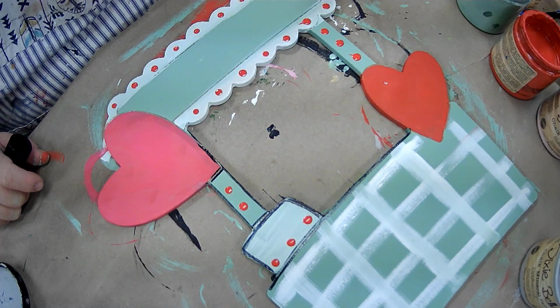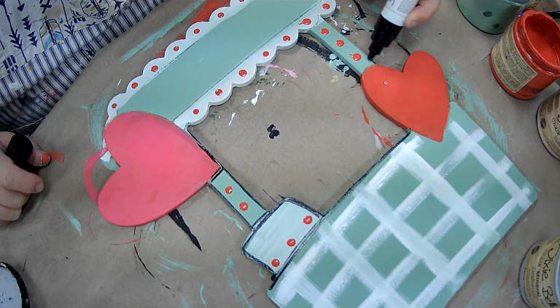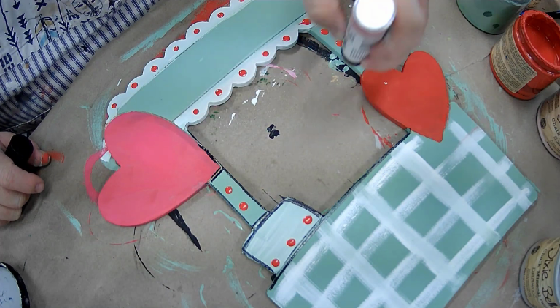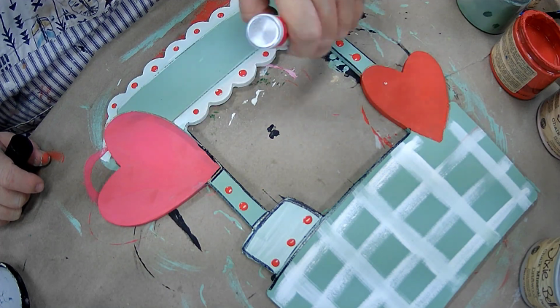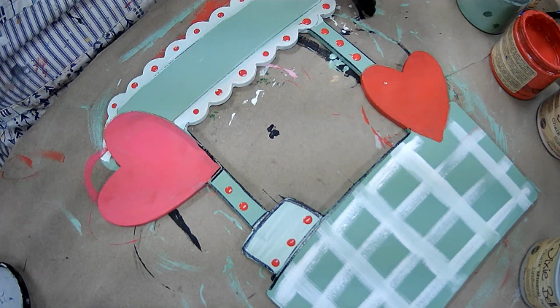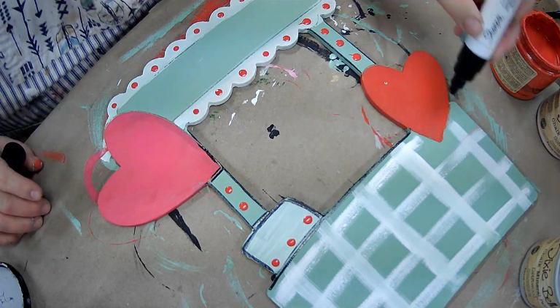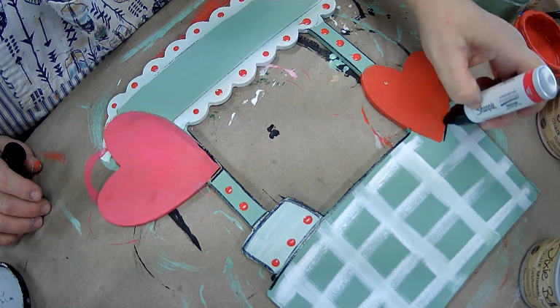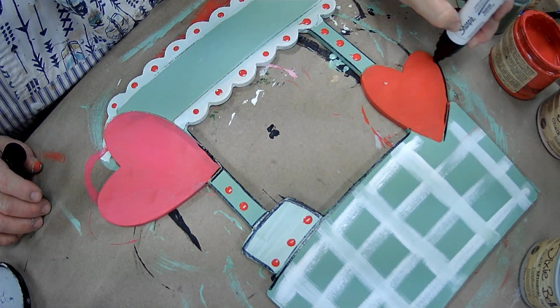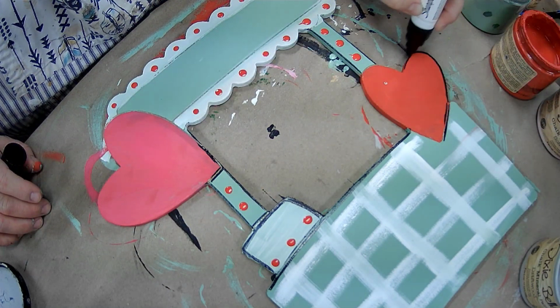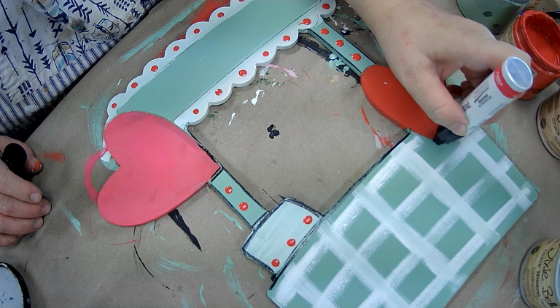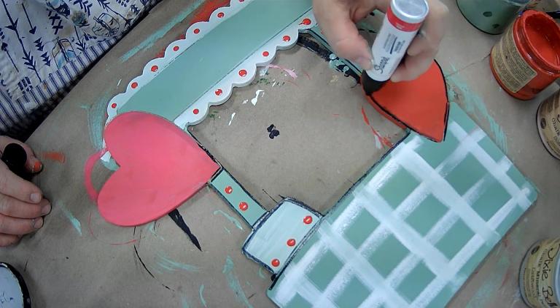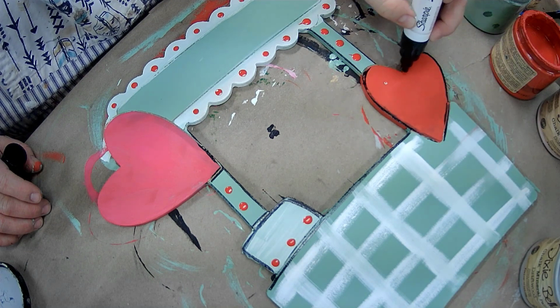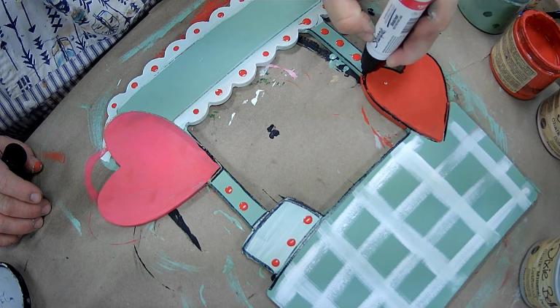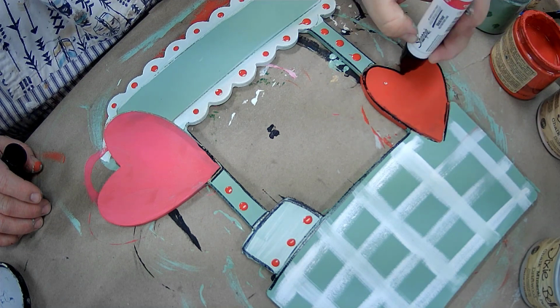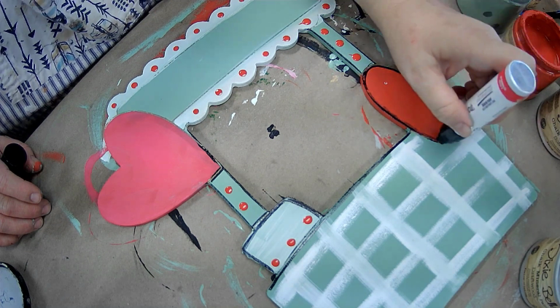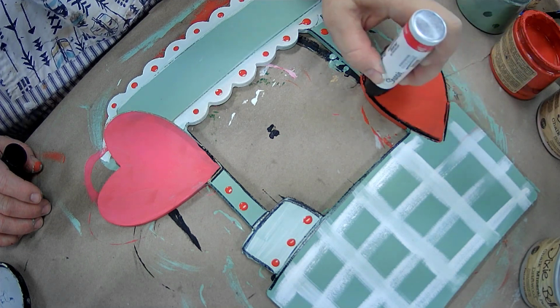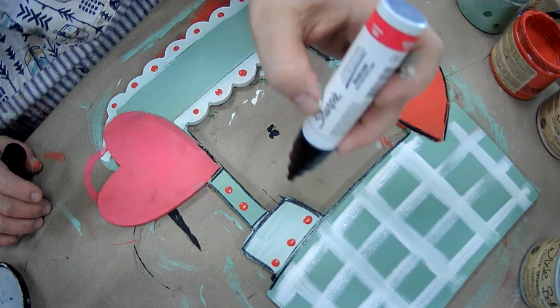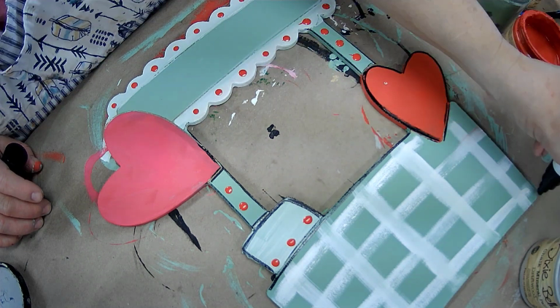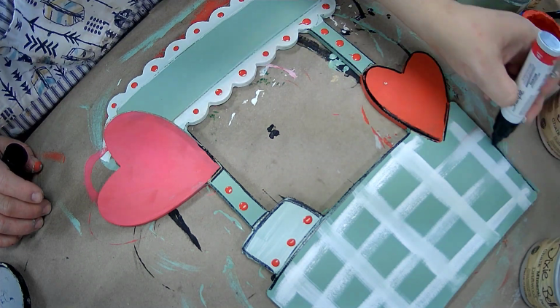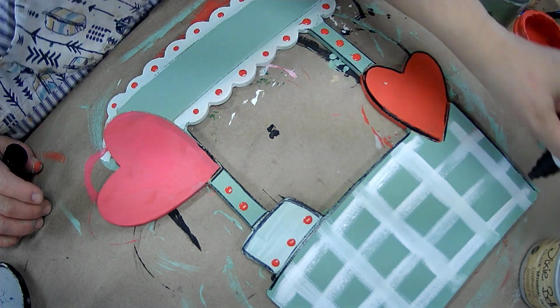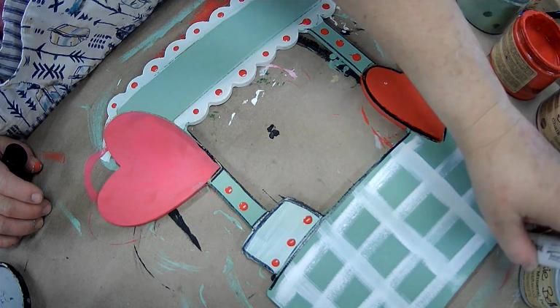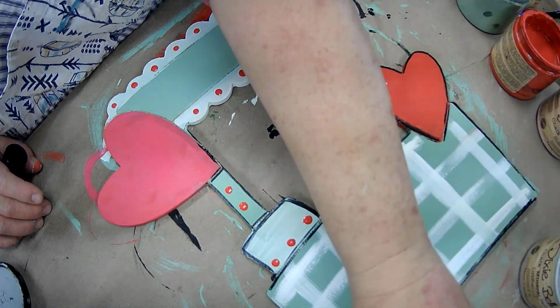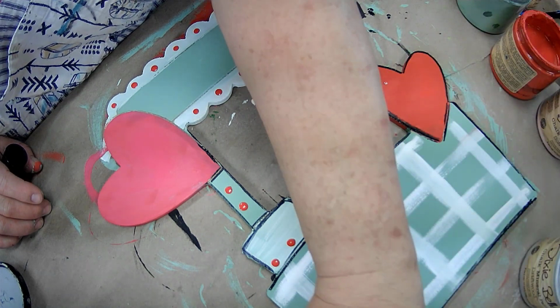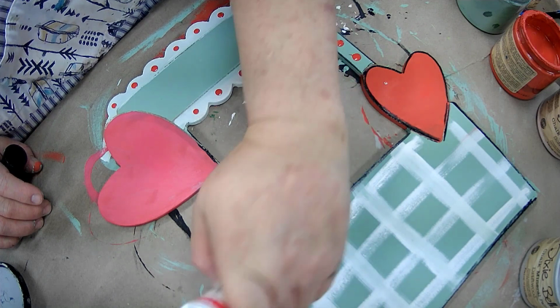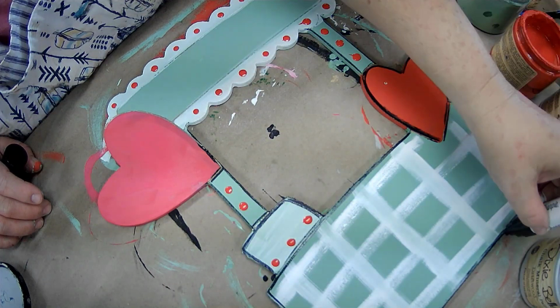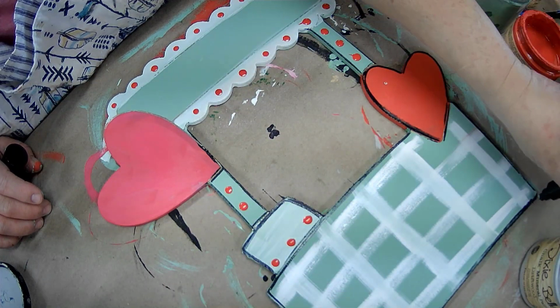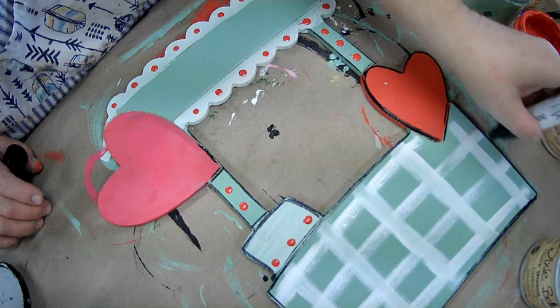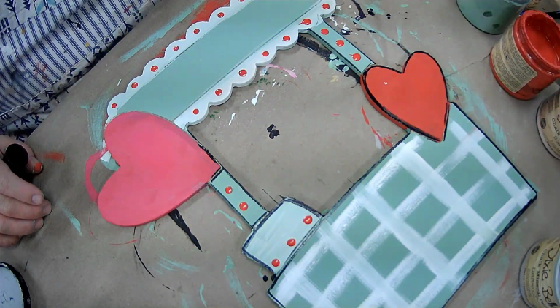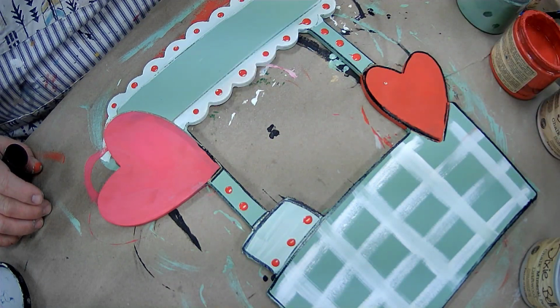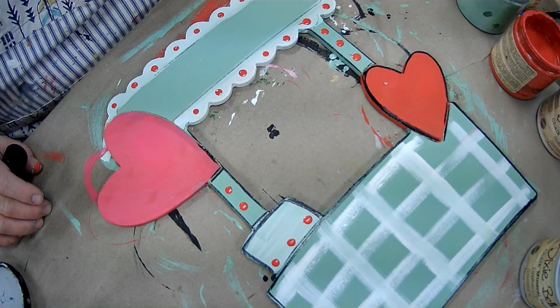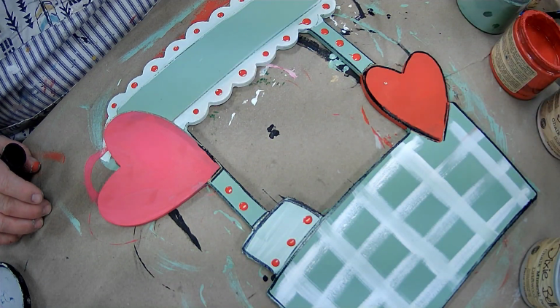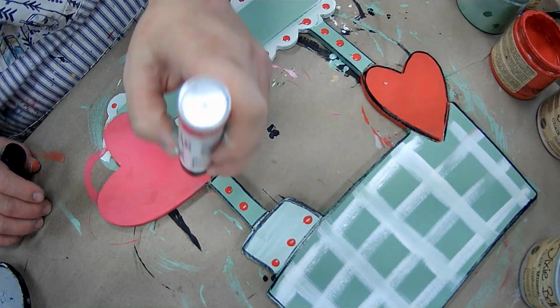I used my Sharpie oil paint marker here to do the outlines and give it that clean finished look to pull it all together. Here's the kissing booth — I hope you enjoyed!